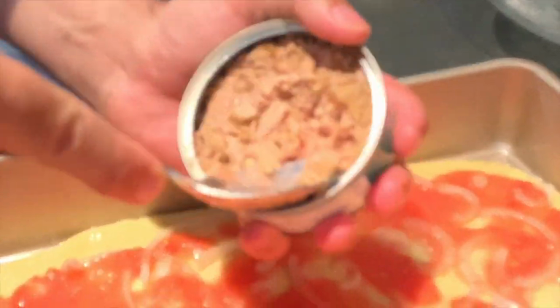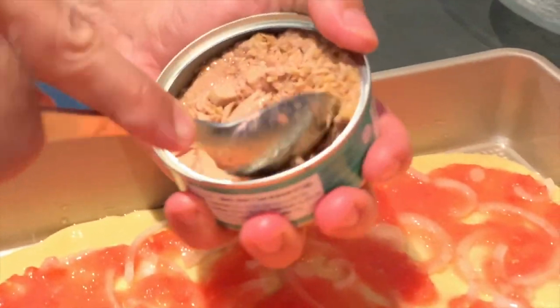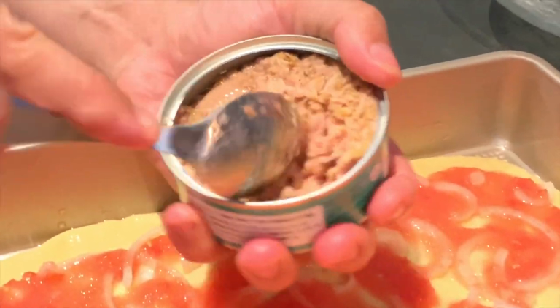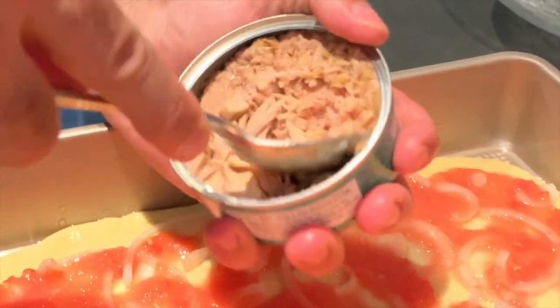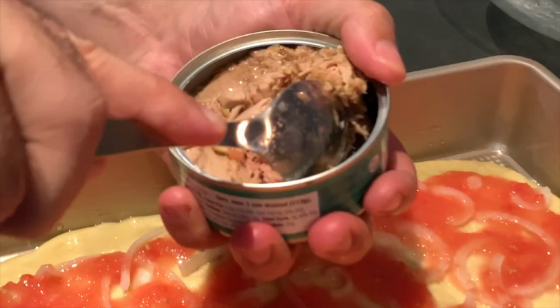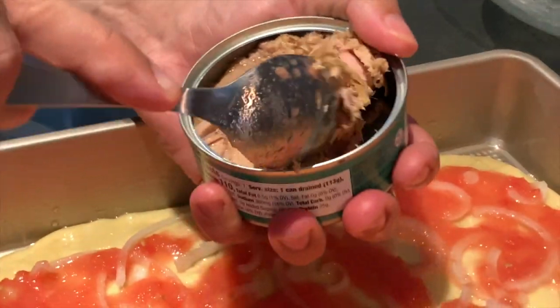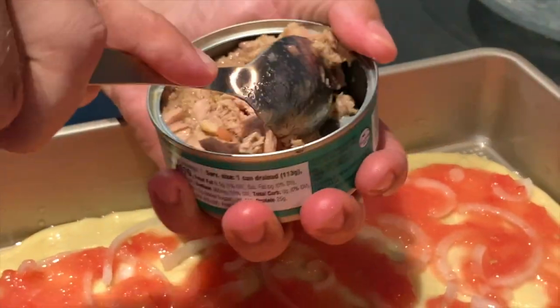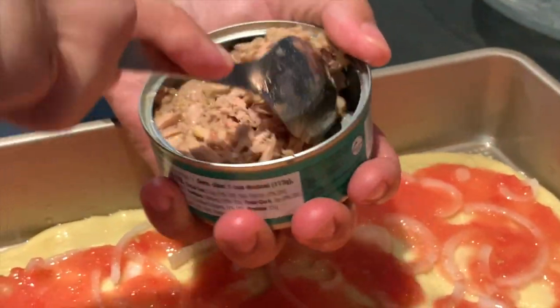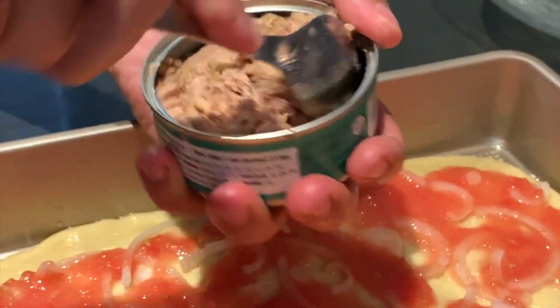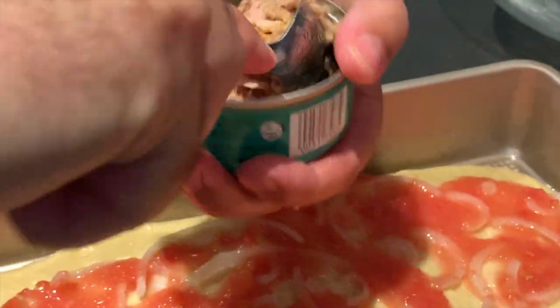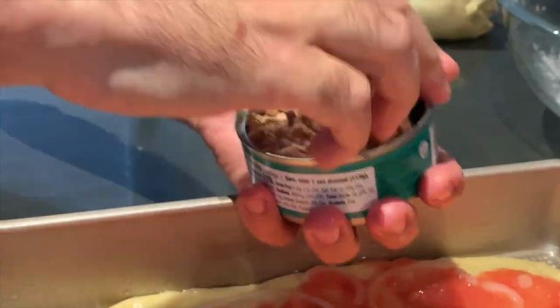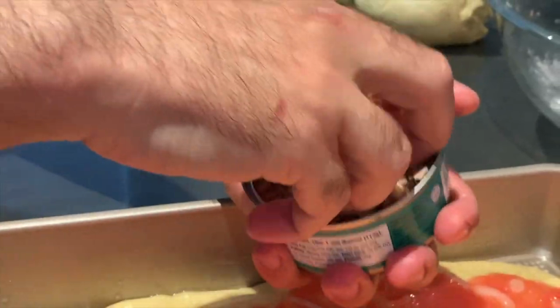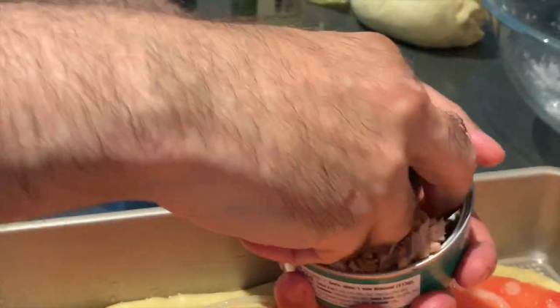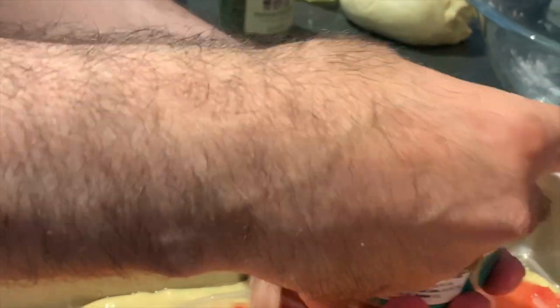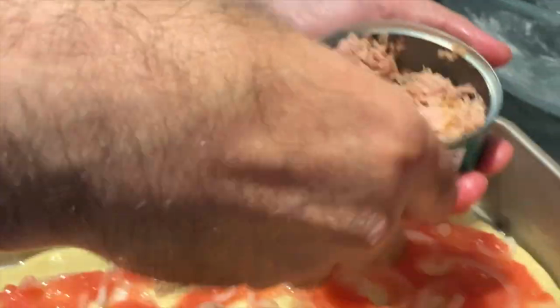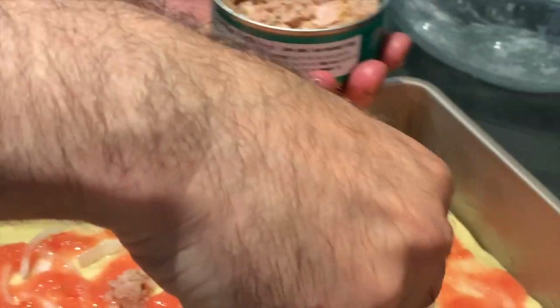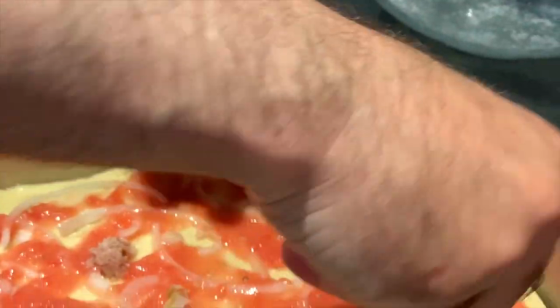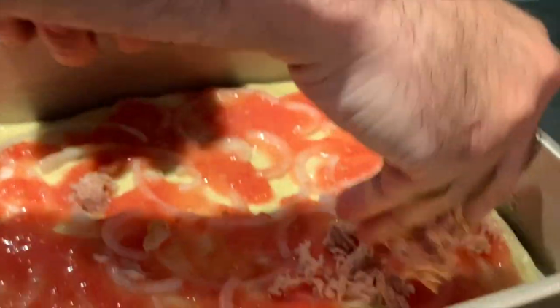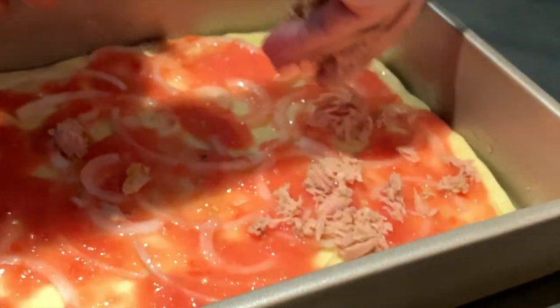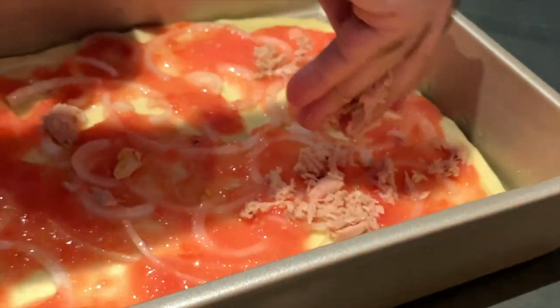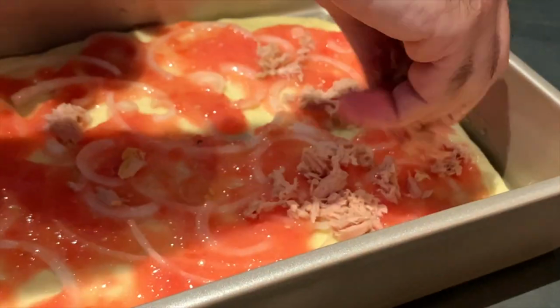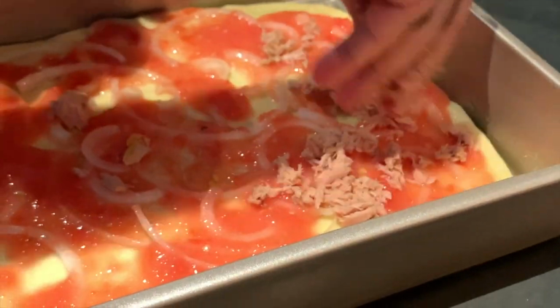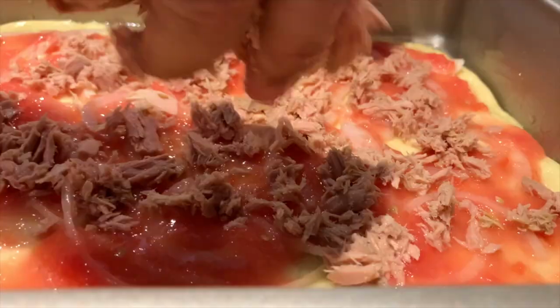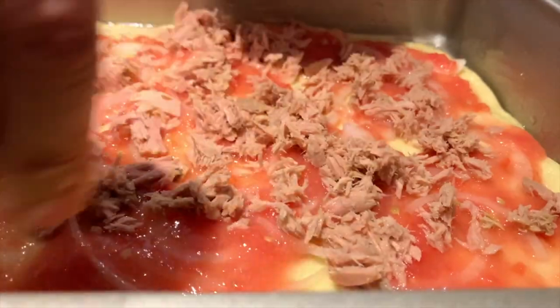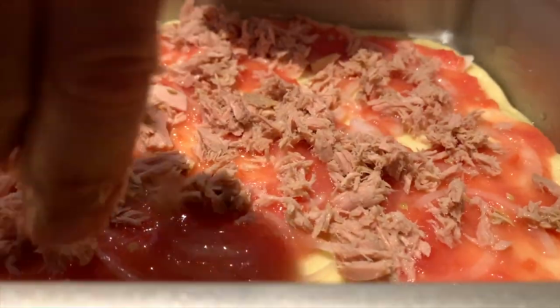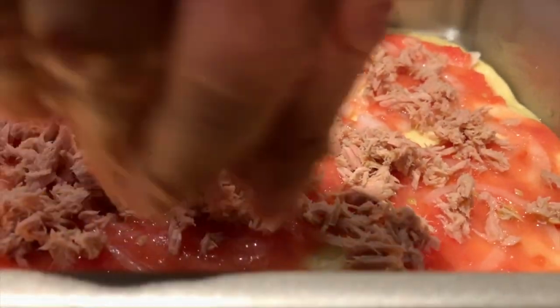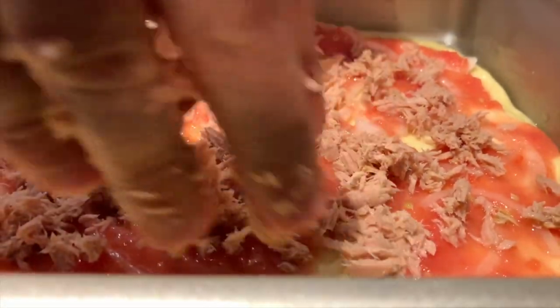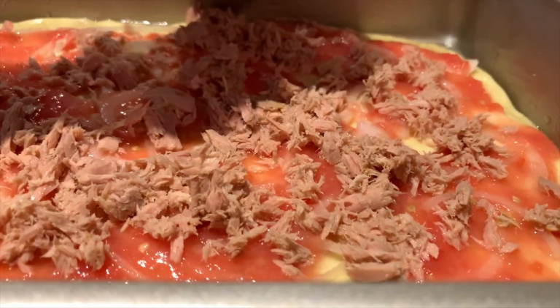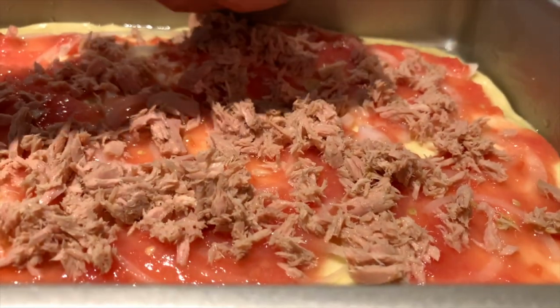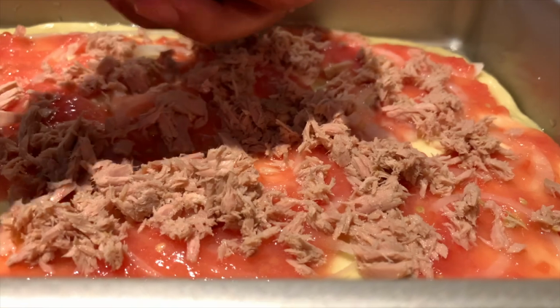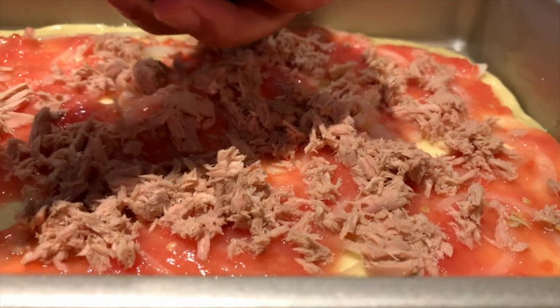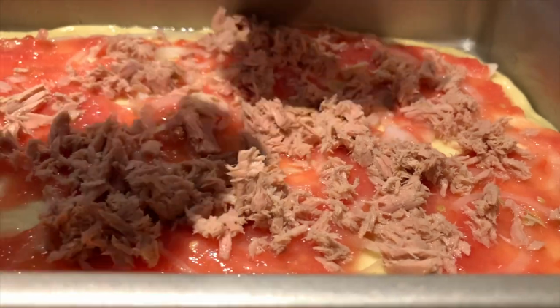Spread one can of skipjack tuna covered throughout the pizza, and after you apply the whole can, press down on the tuna lightly, pressing it against the dough.